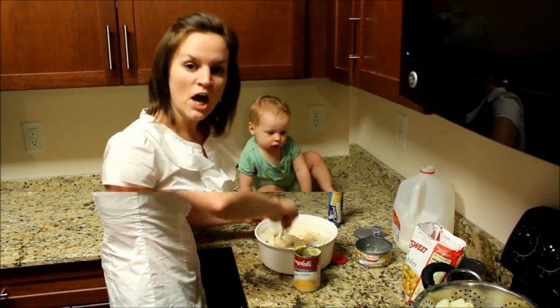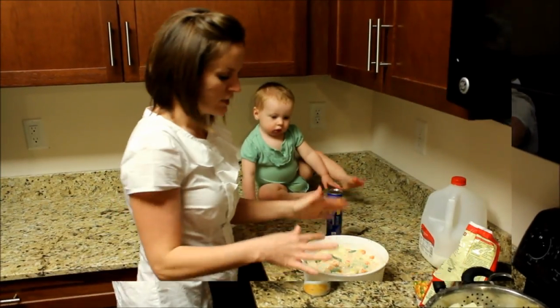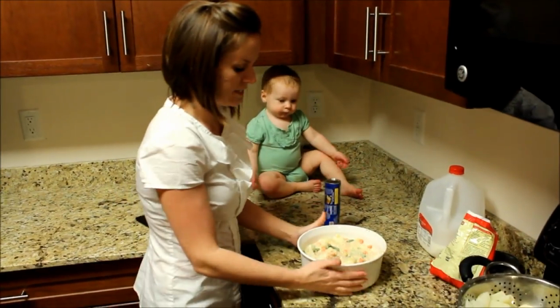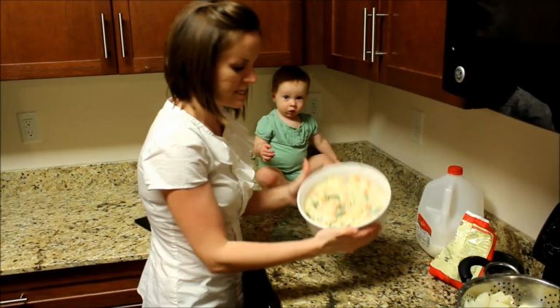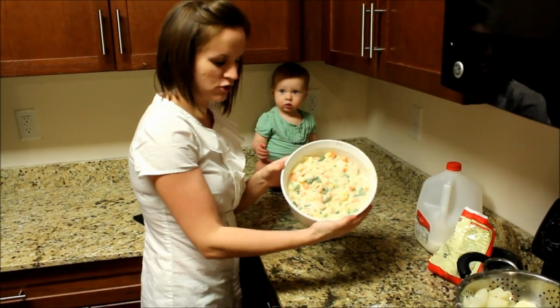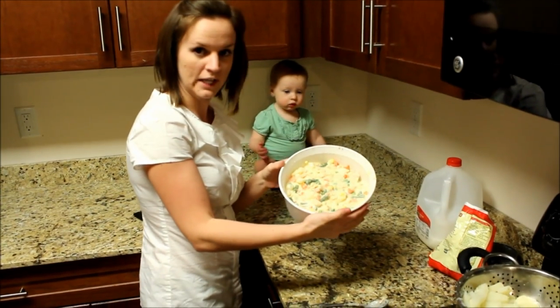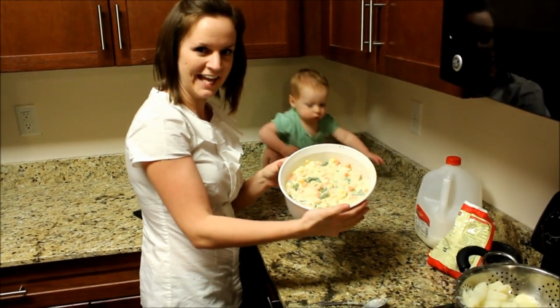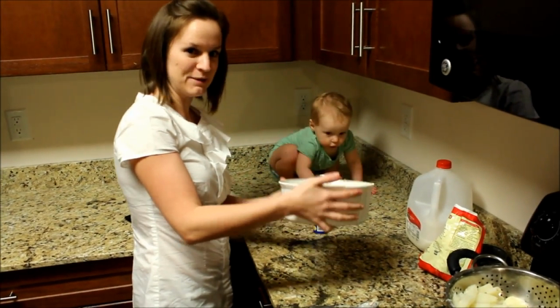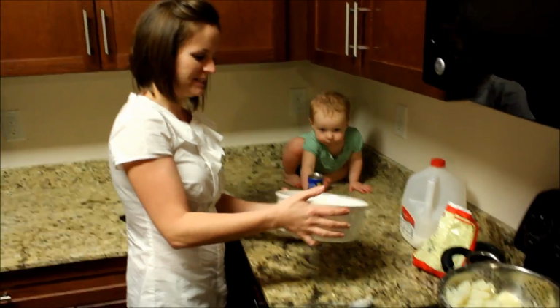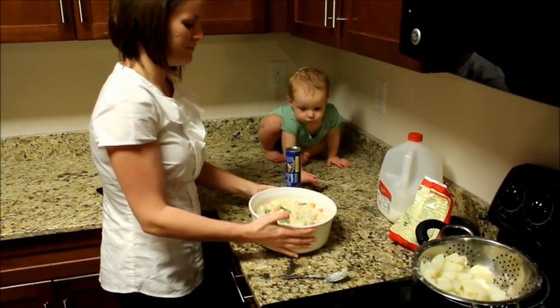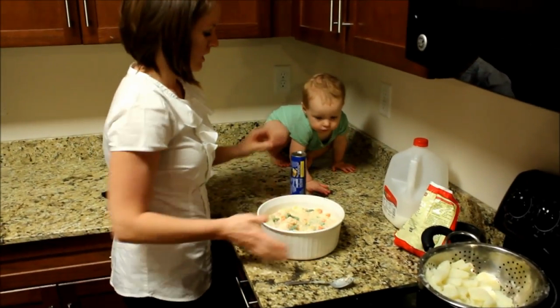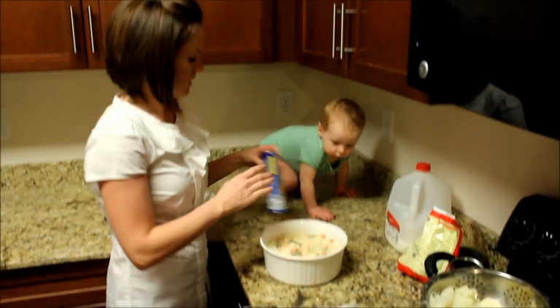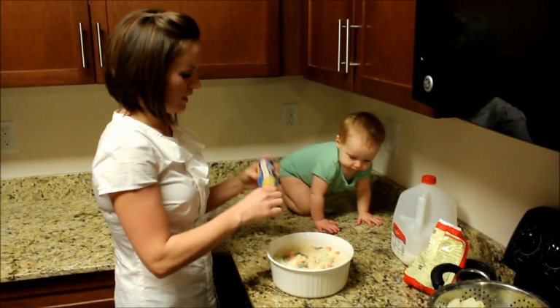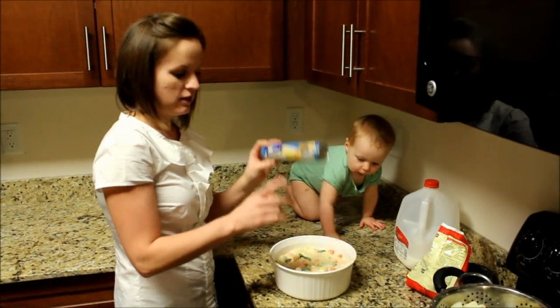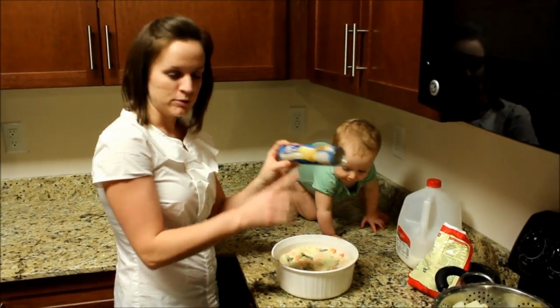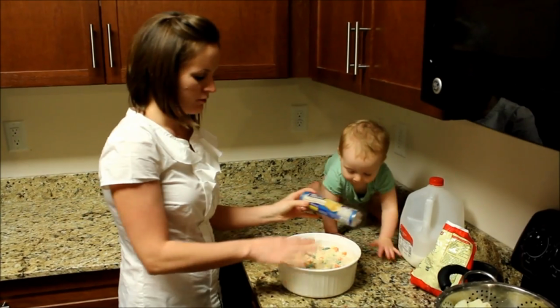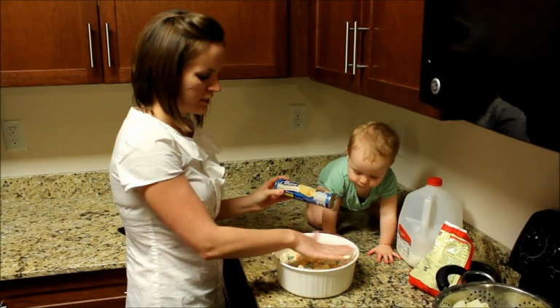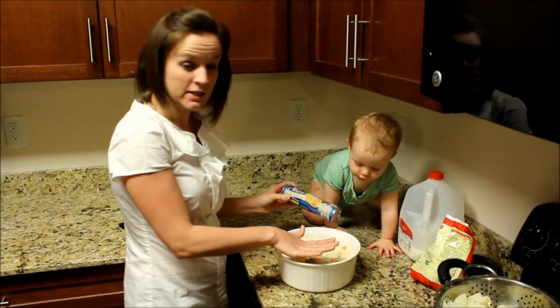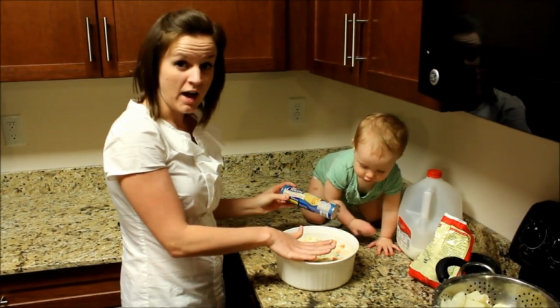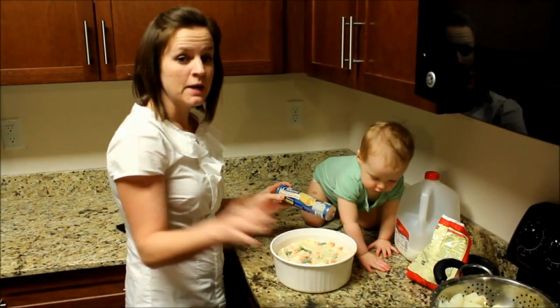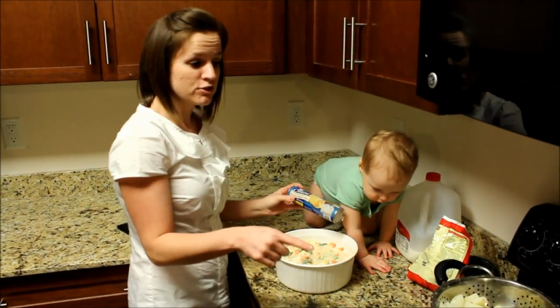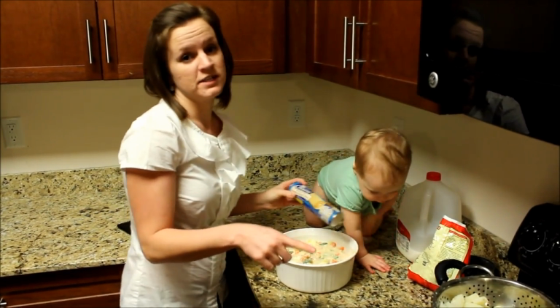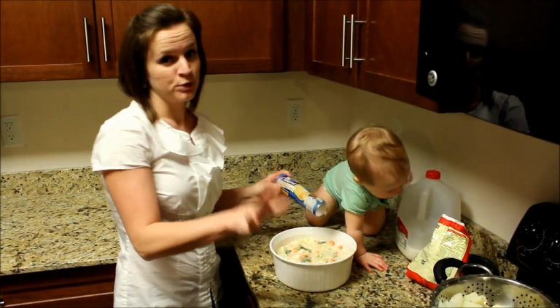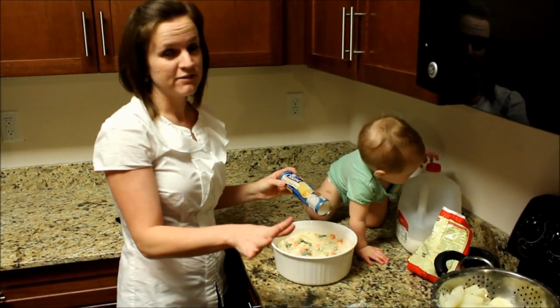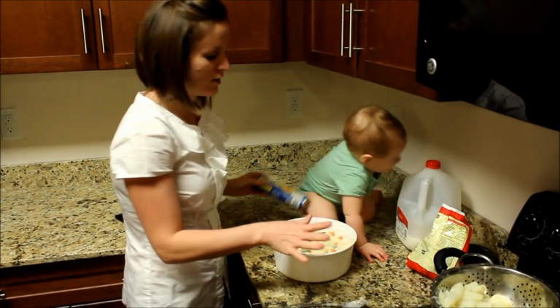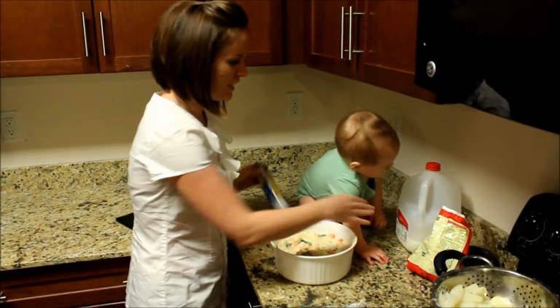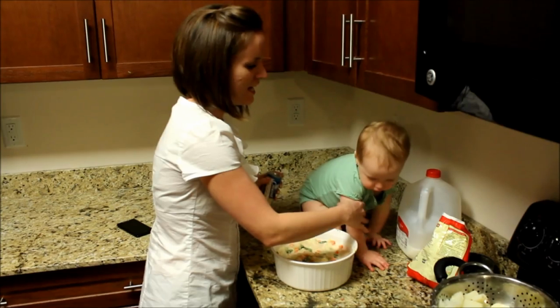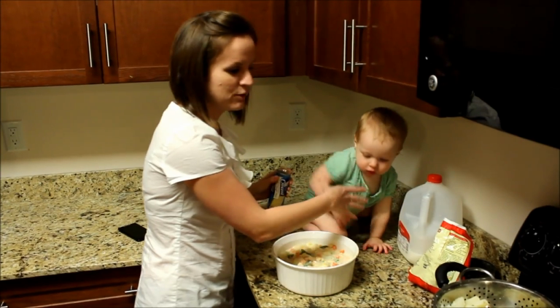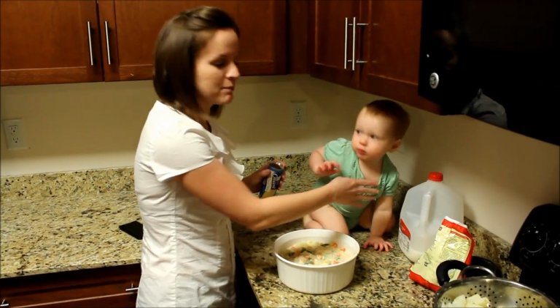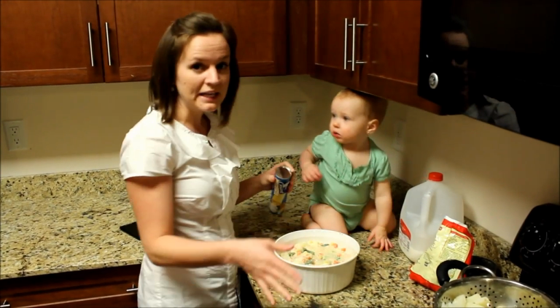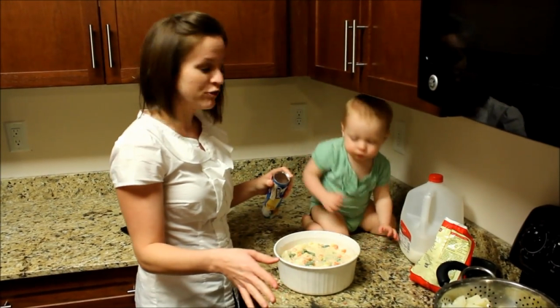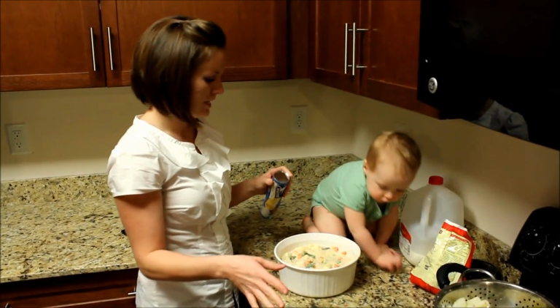Once you have mixed everything in your bowl, you can grab your crescent rolls and just put it on the top. Make sure your oven is preheated at 400 degrees, and then we're going to bake it for 30 minutes.